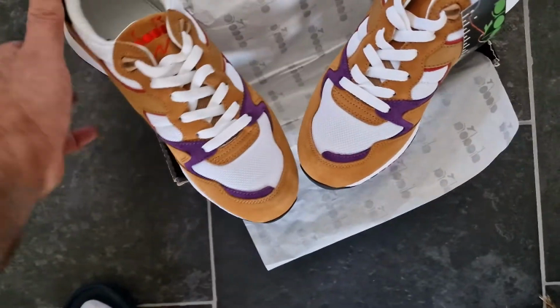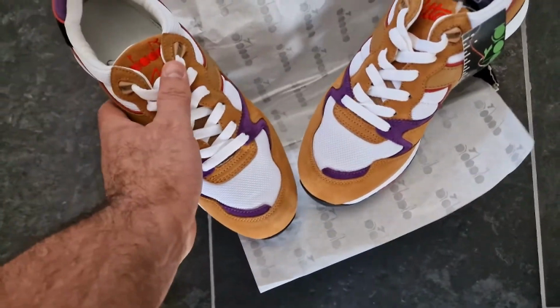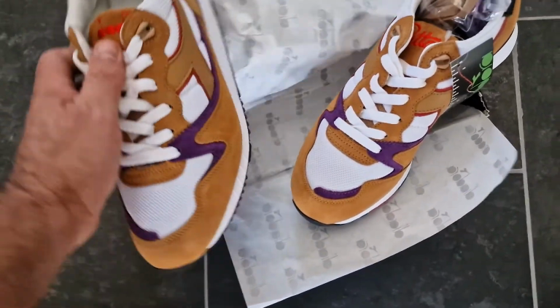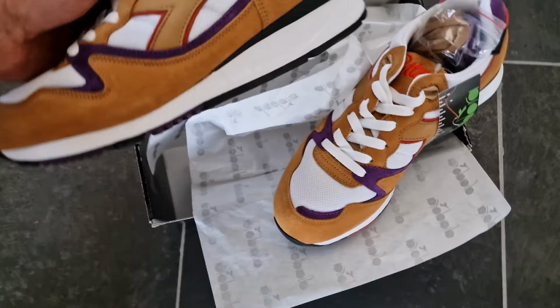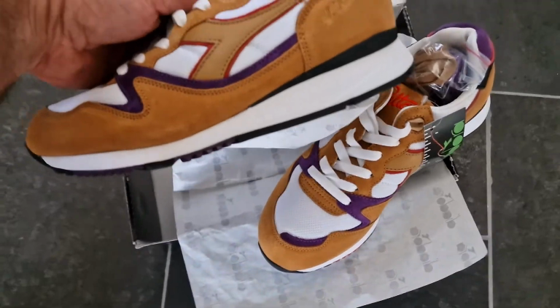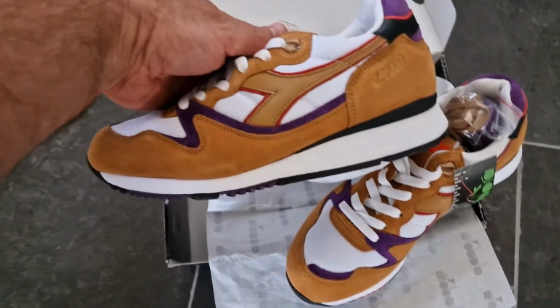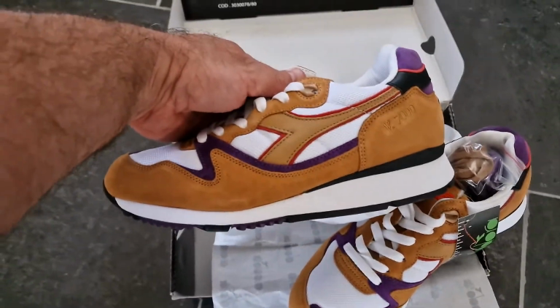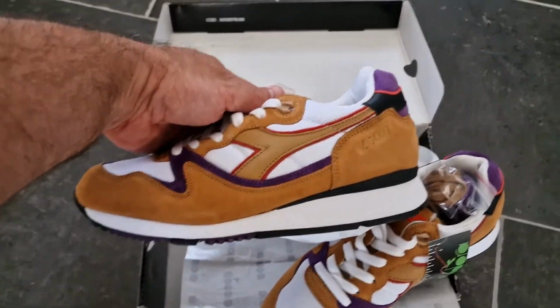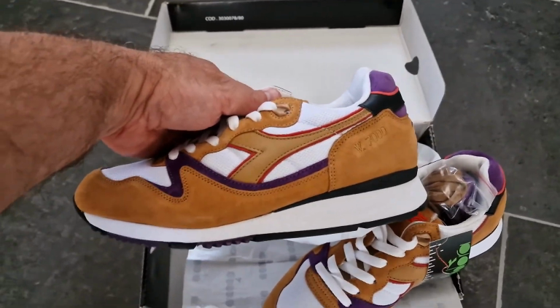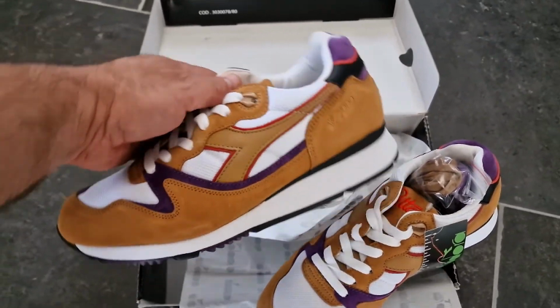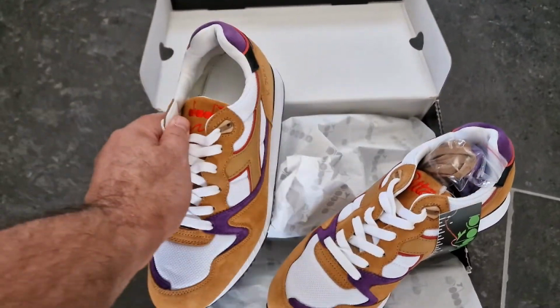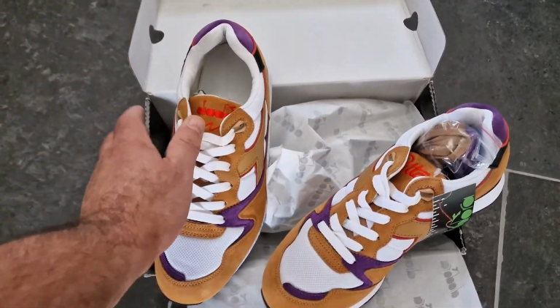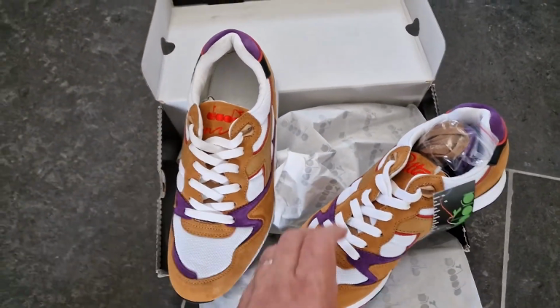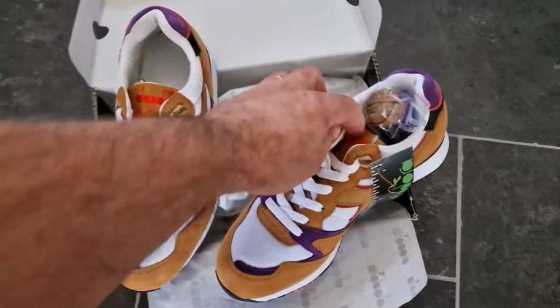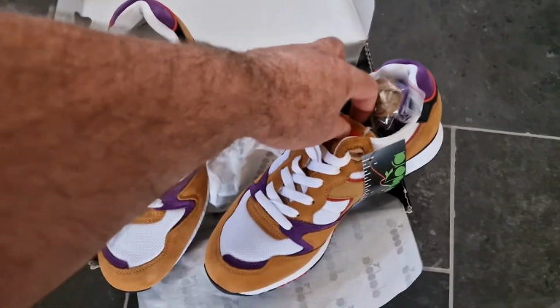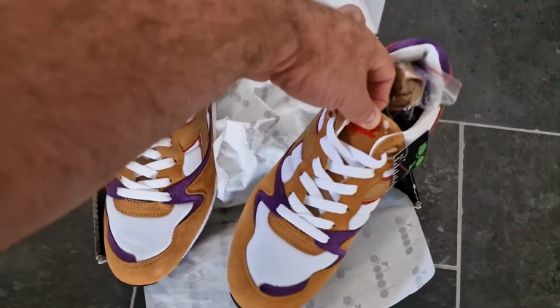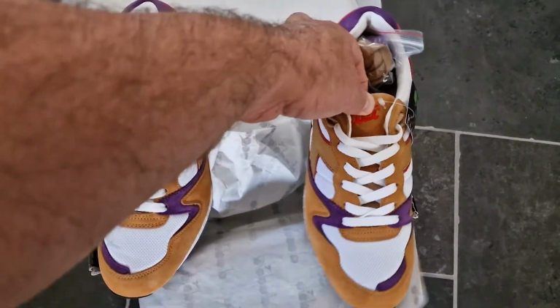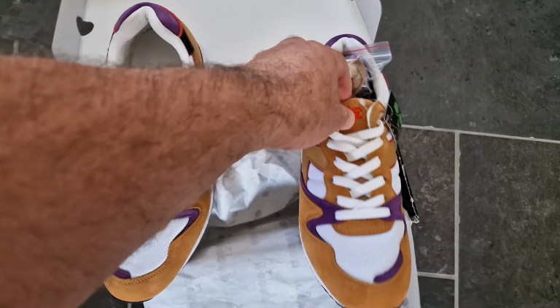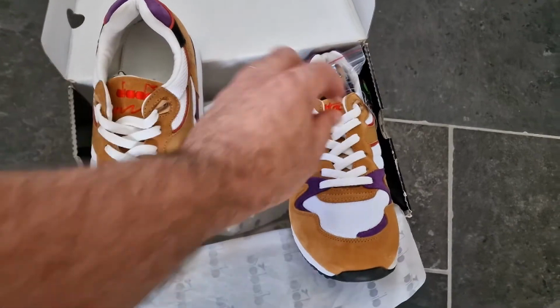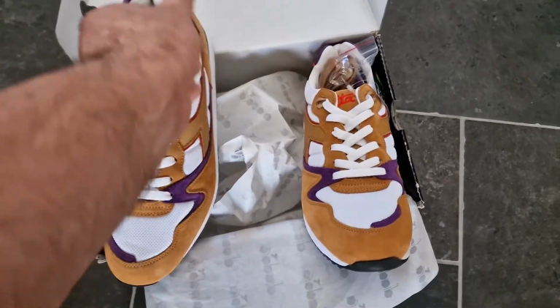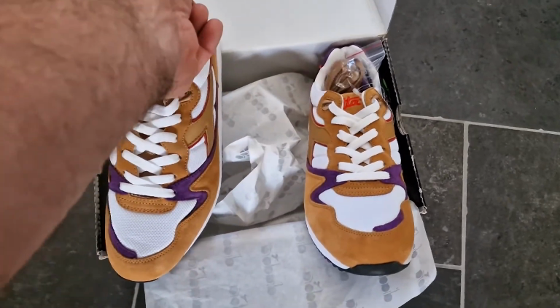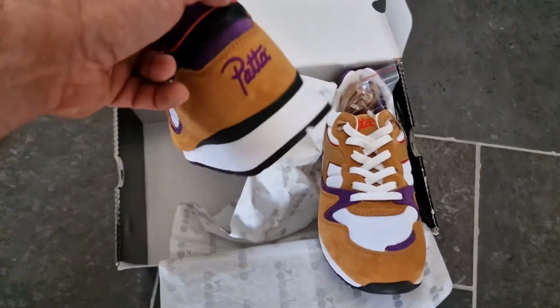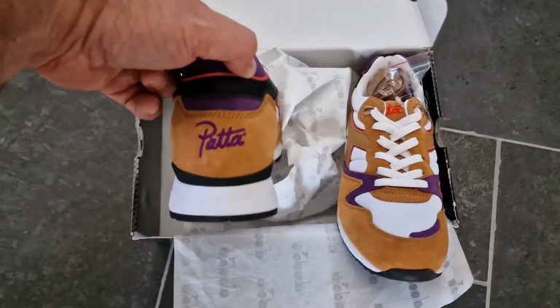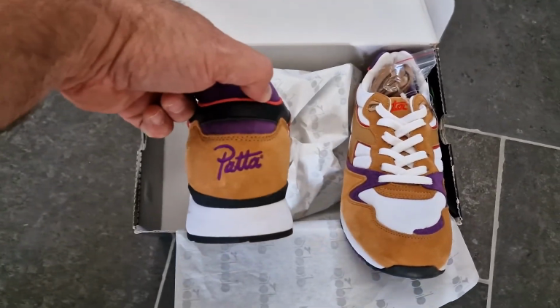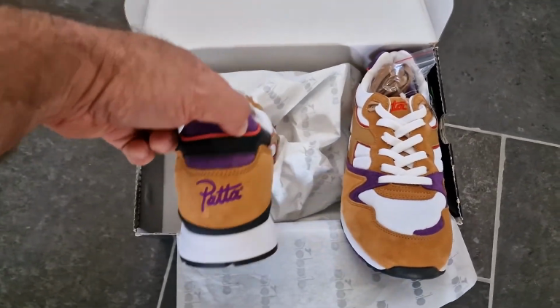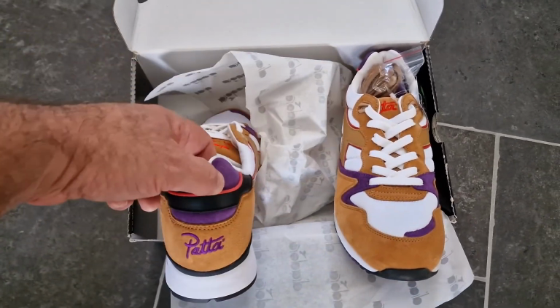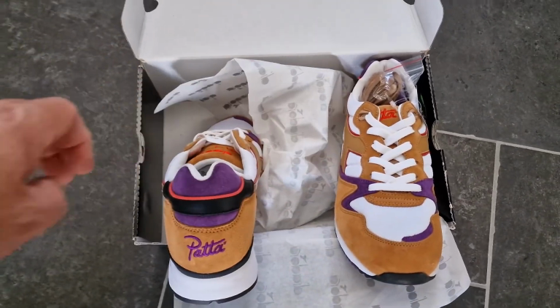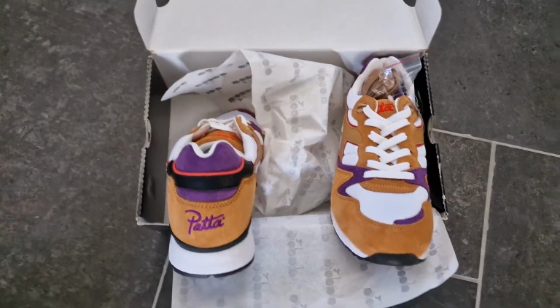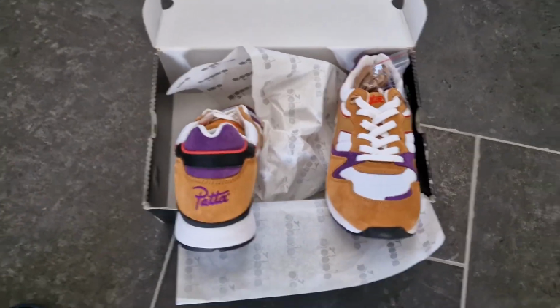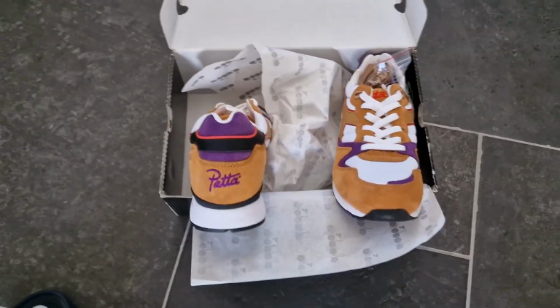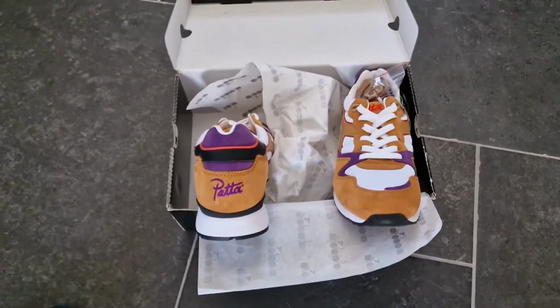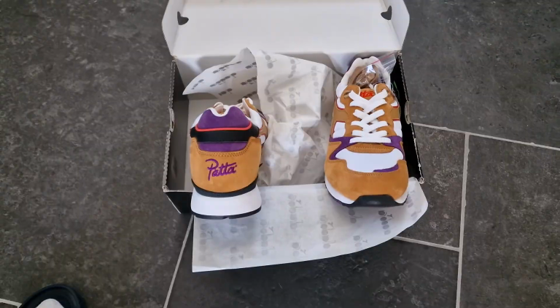Brand new pair in my collection. V-Patta here and V-Patta on the back — very cool. See you next time.